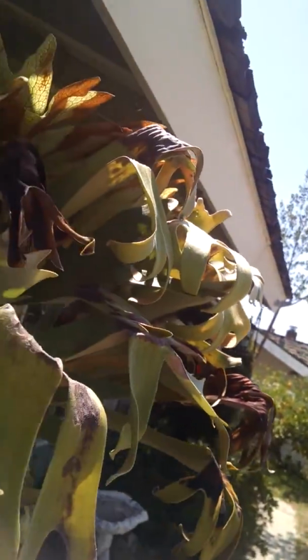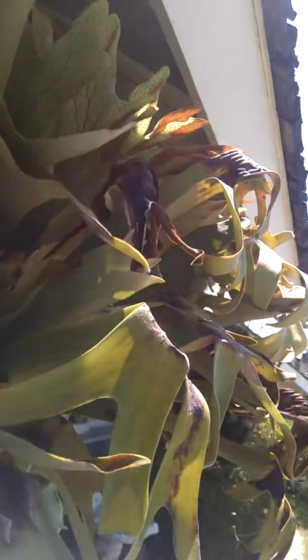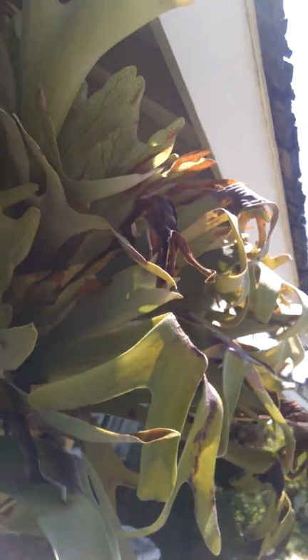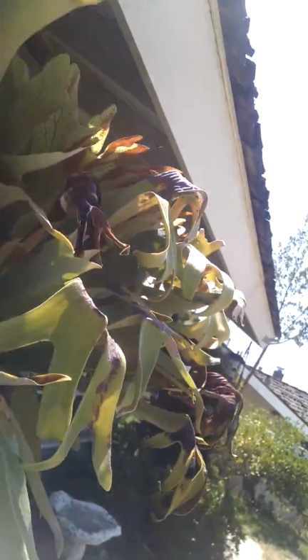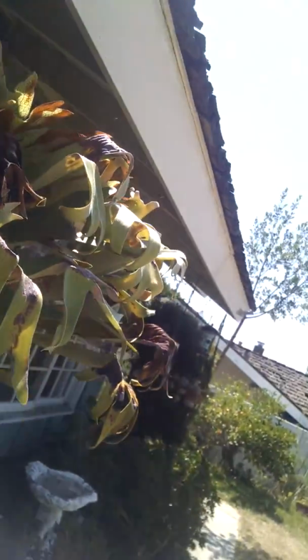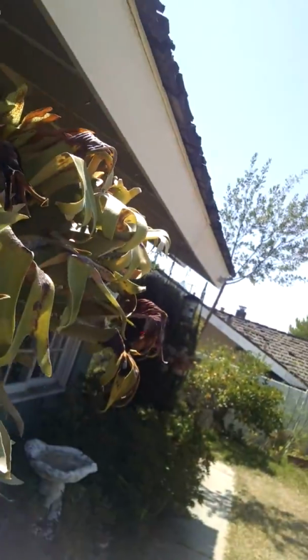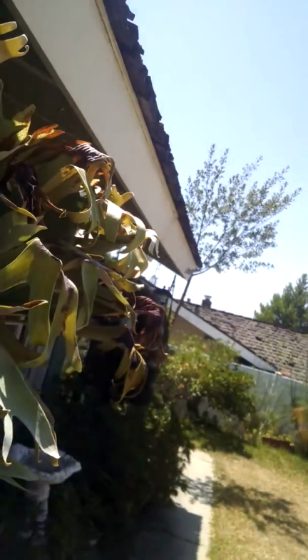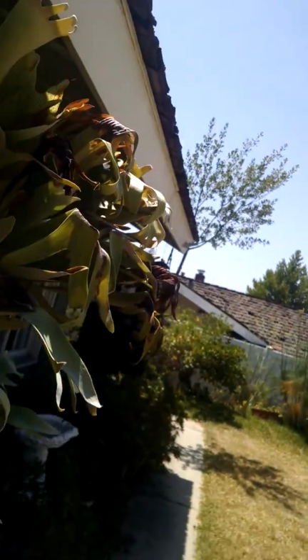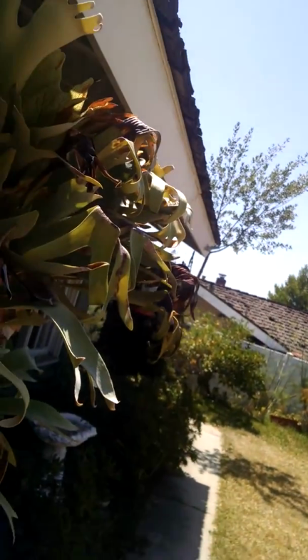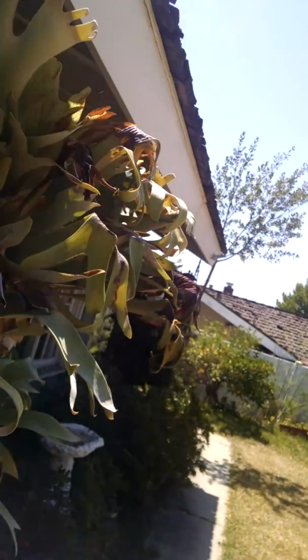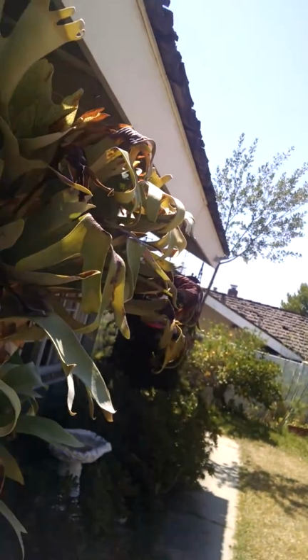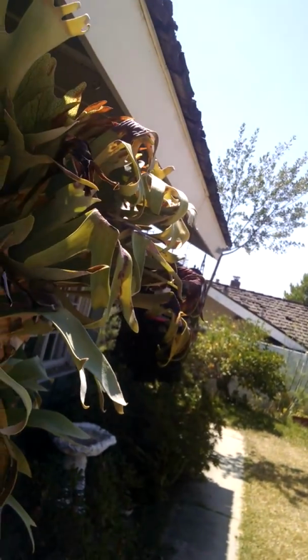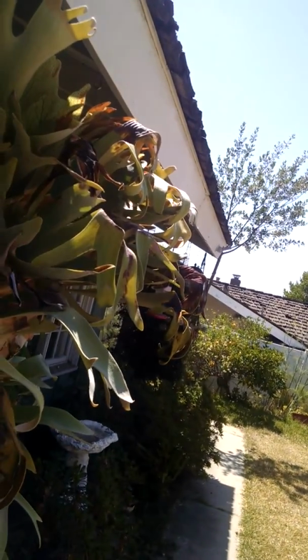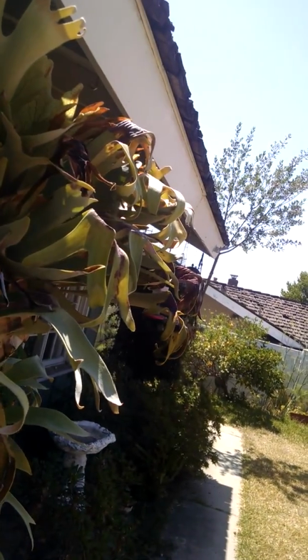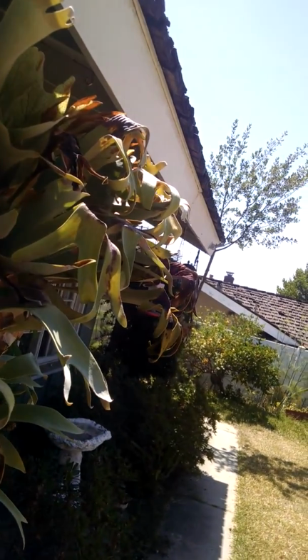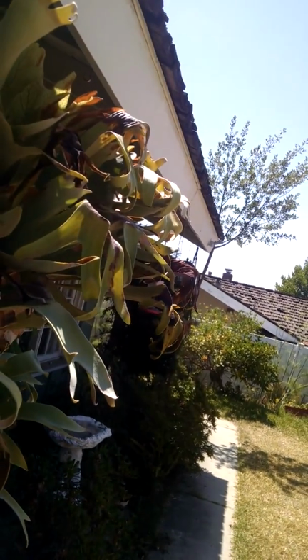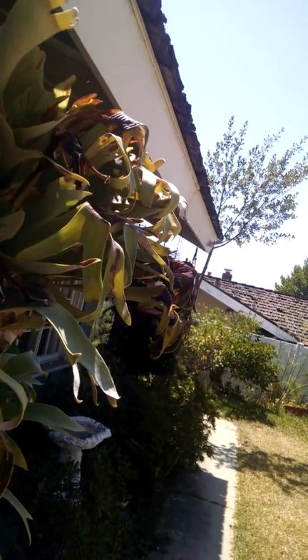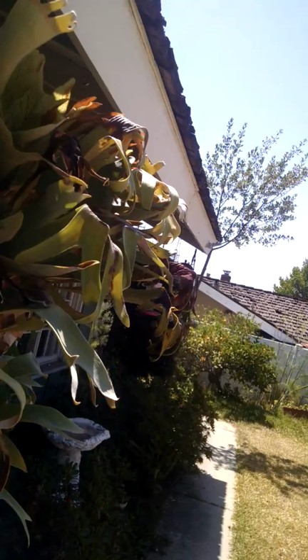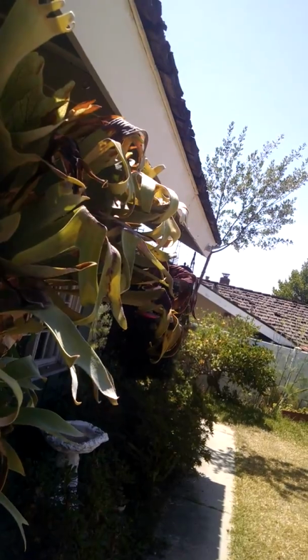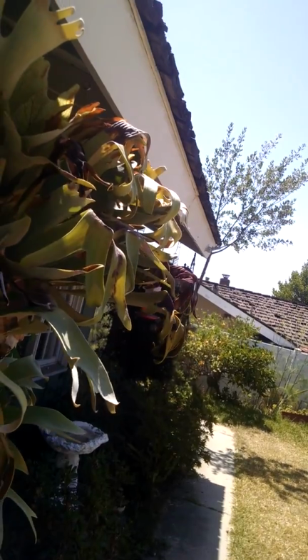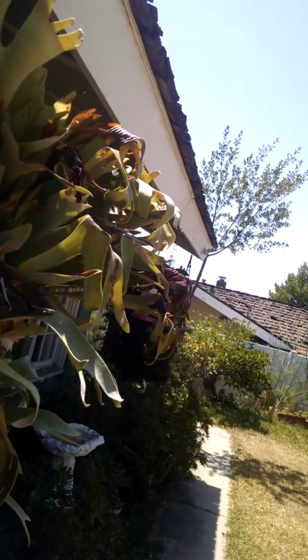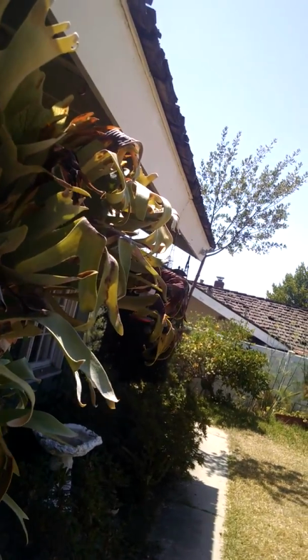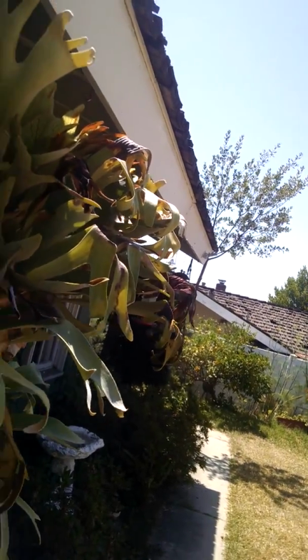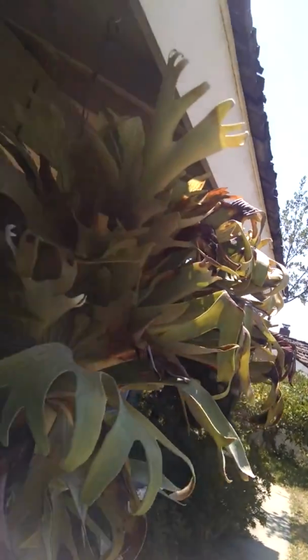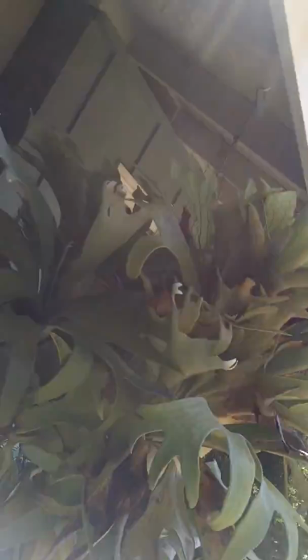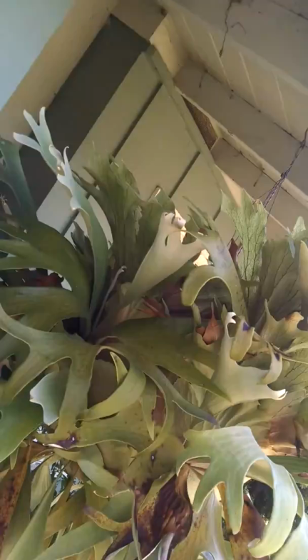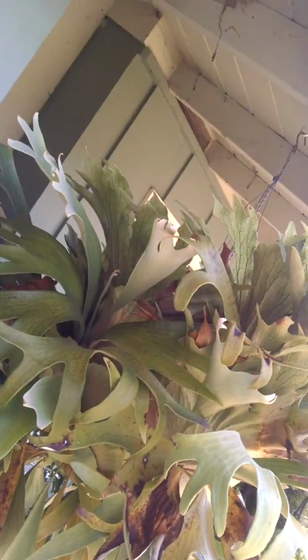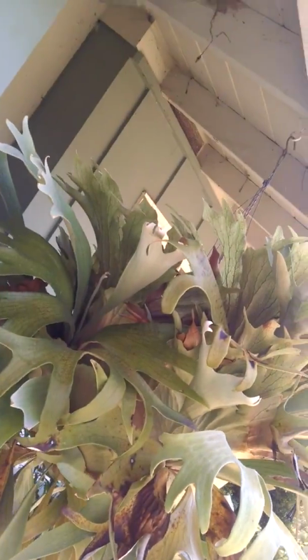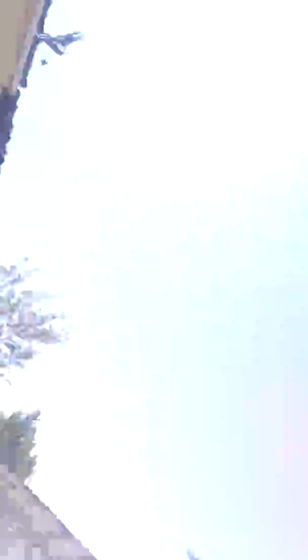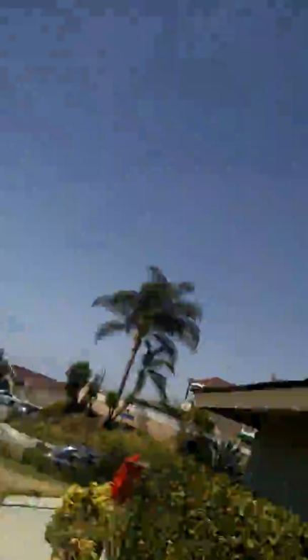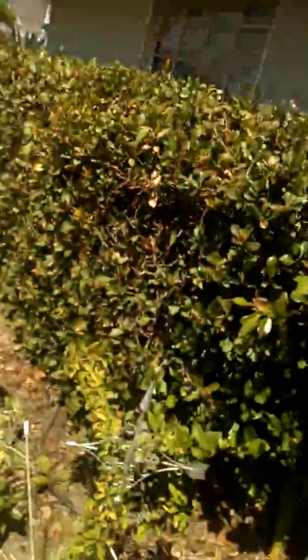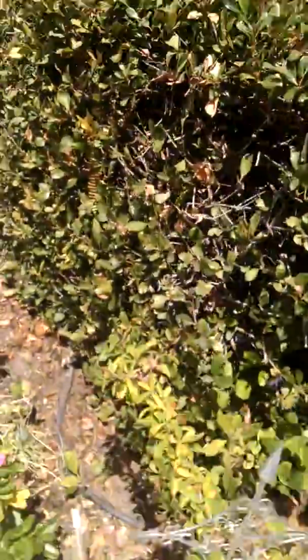Again, this is something that doesn't happen every summer. But here, last week, first day of summer — oh my goodness, very, very hot. Even this geranium over here.